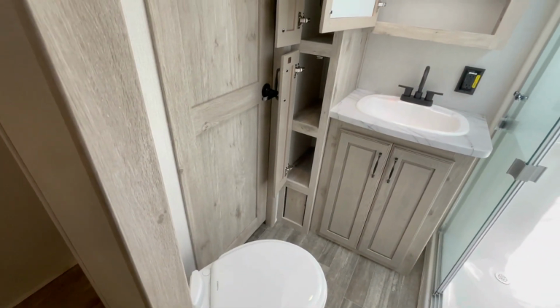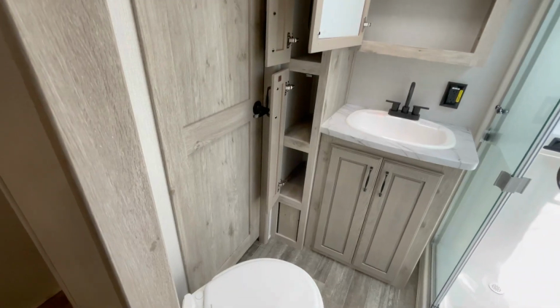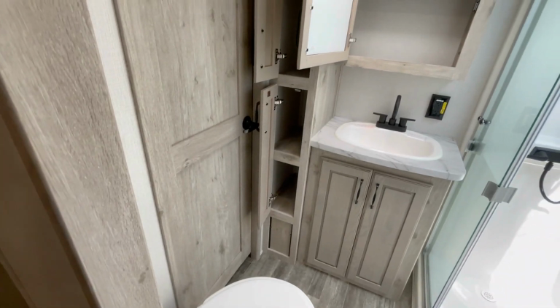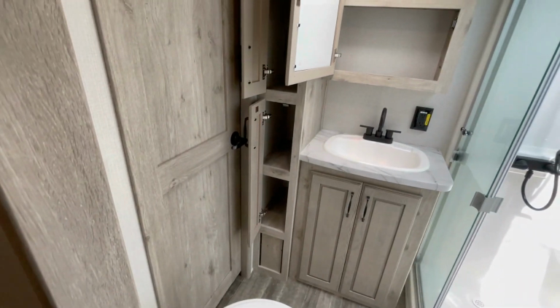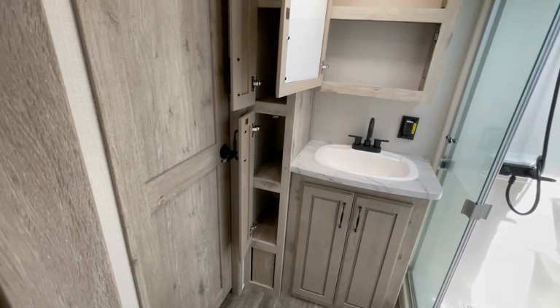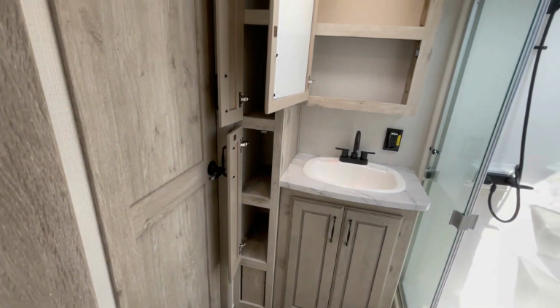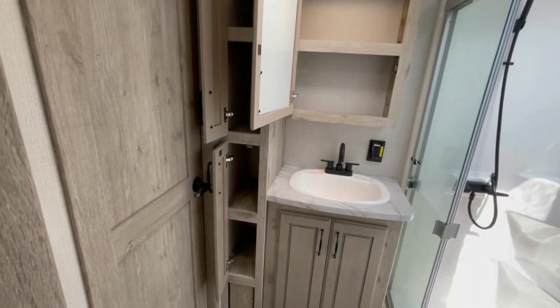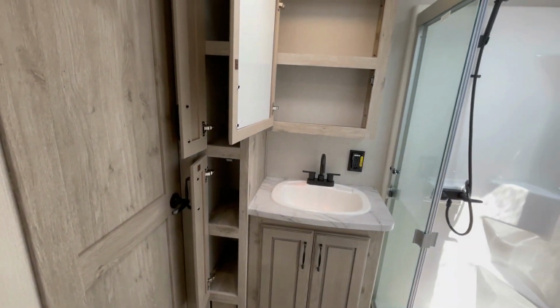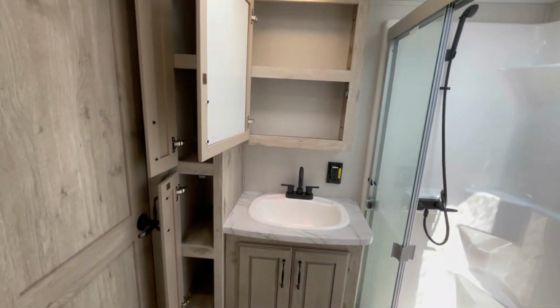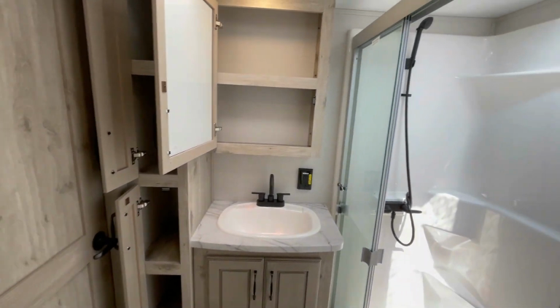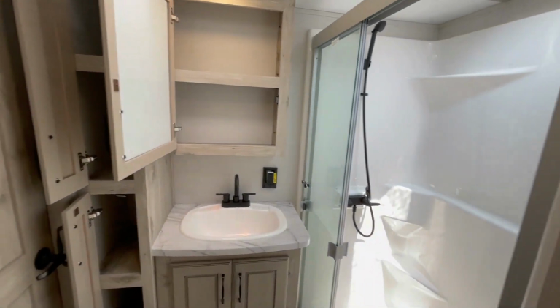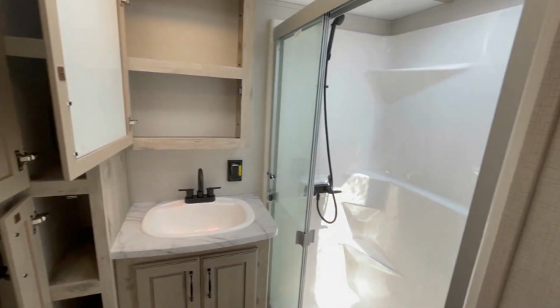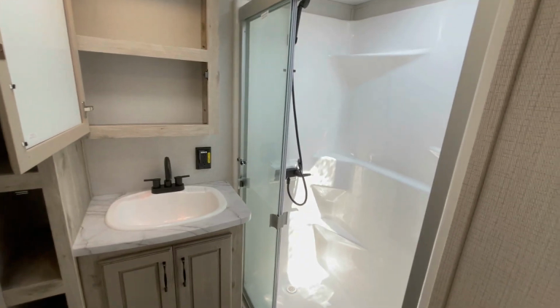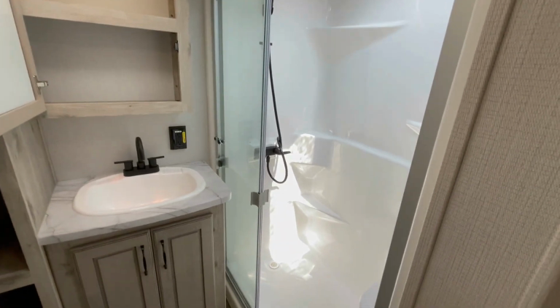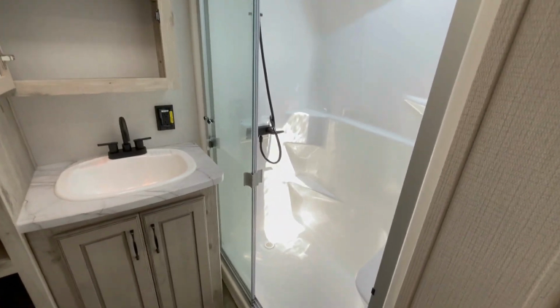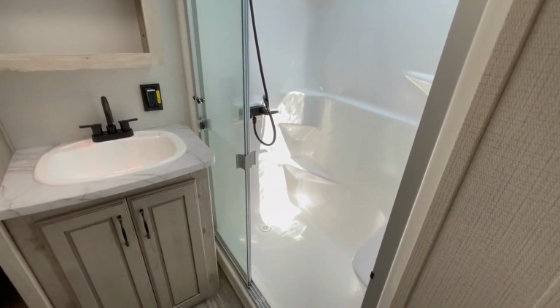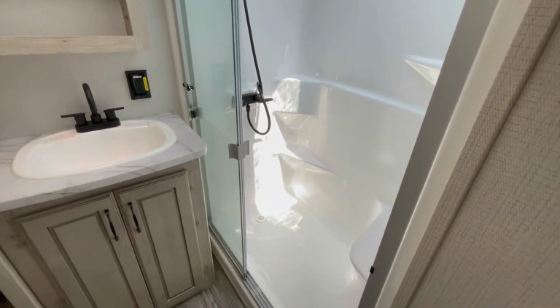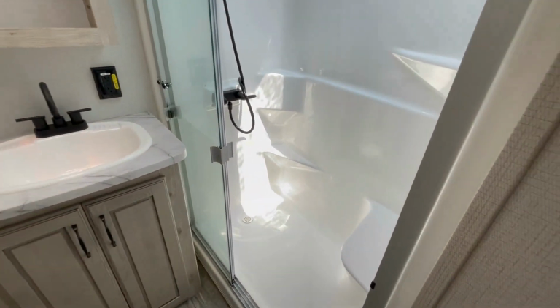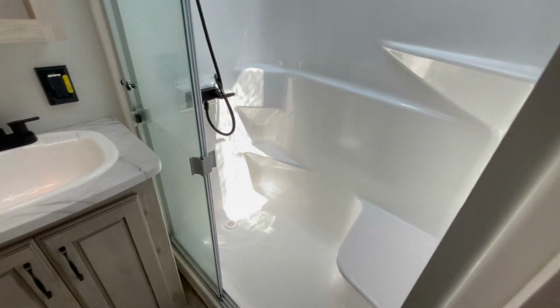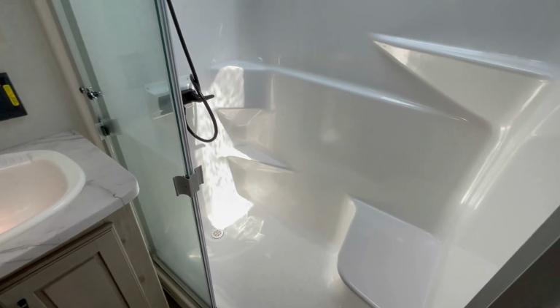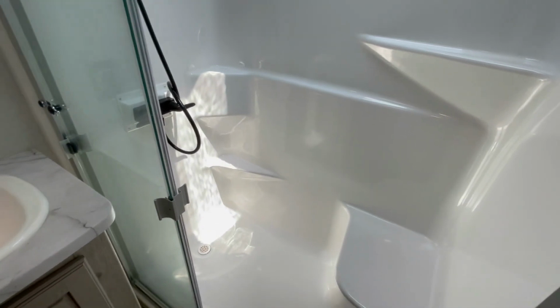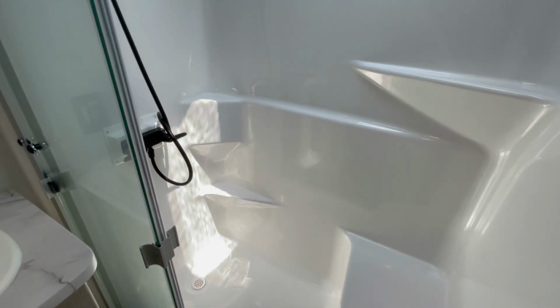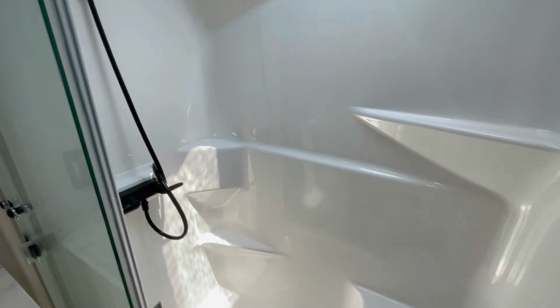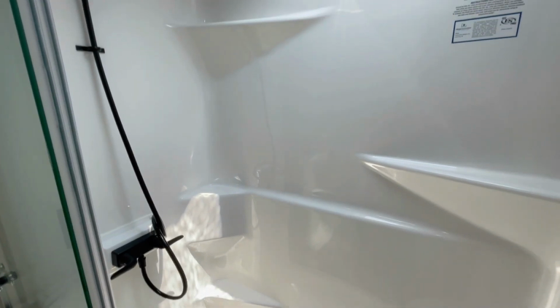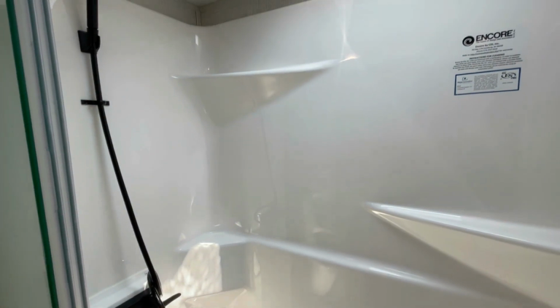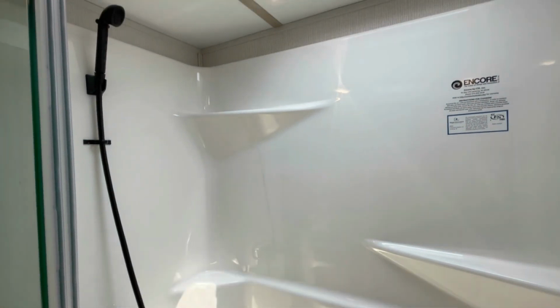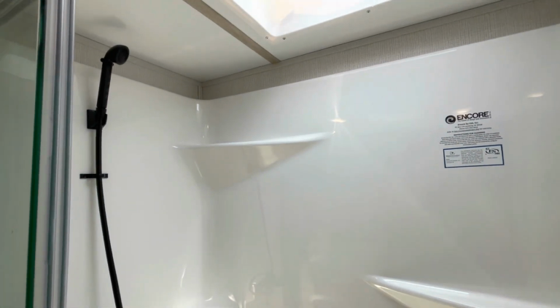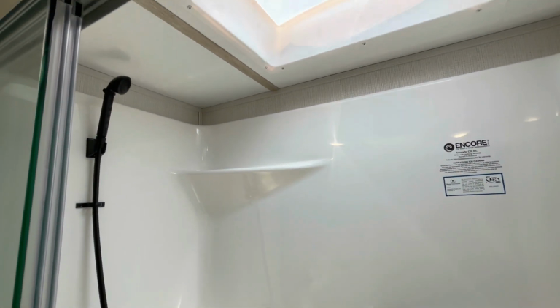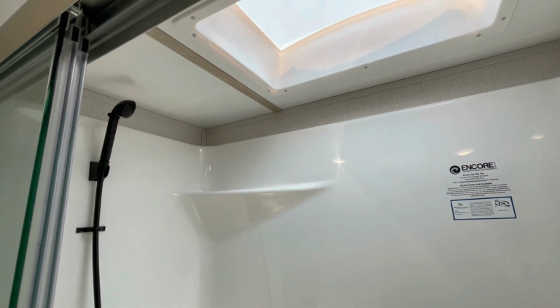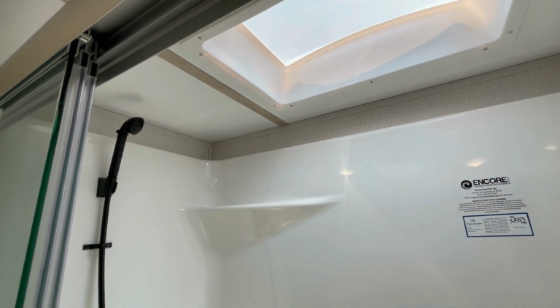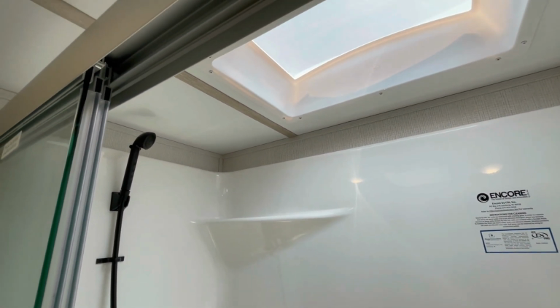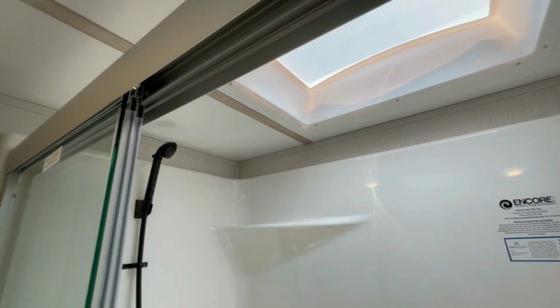There's a porcelain foot flush toilet, linen closet, and medicine cabinet with sink and pressed countertops. And a 48-inch fiberglass shower with a seat, massaging shower head, skylight, and translucent glass shower enclosure.